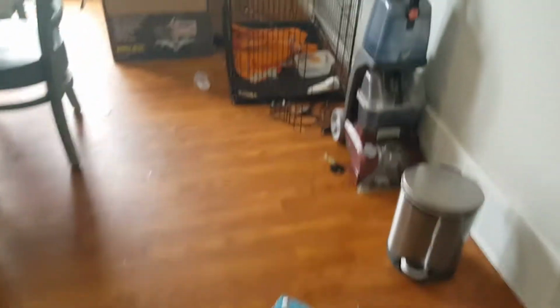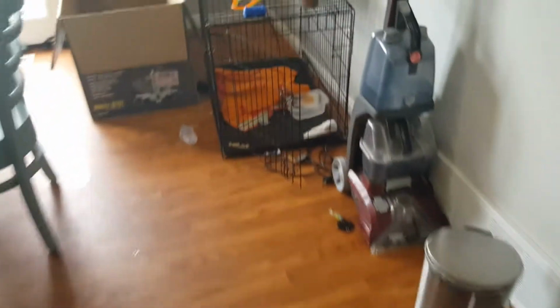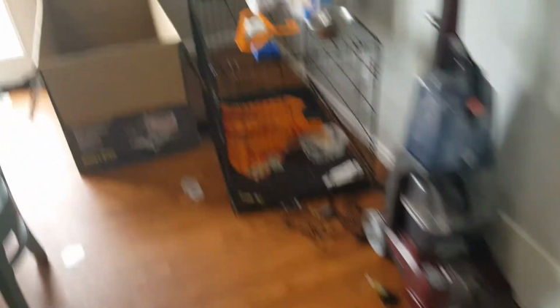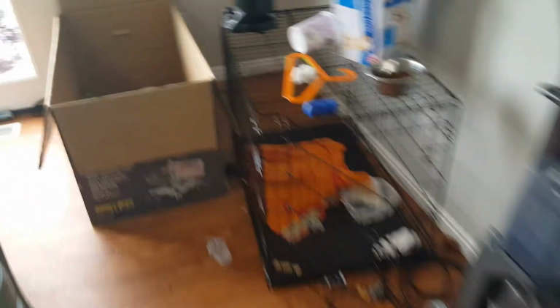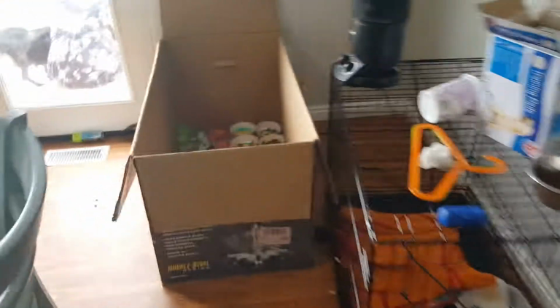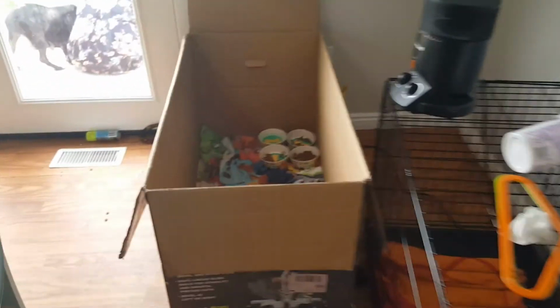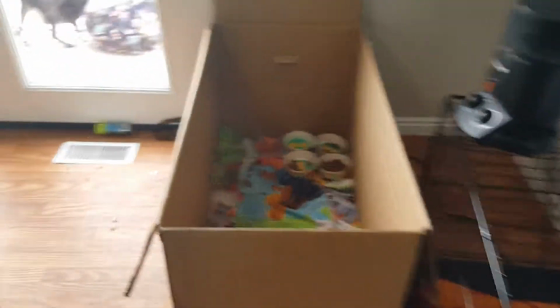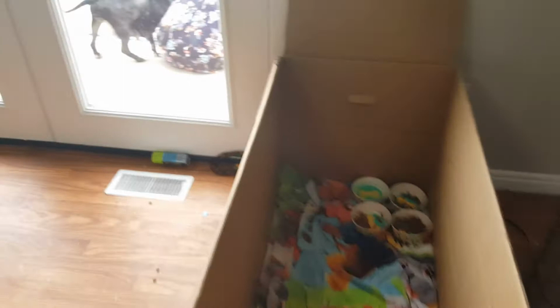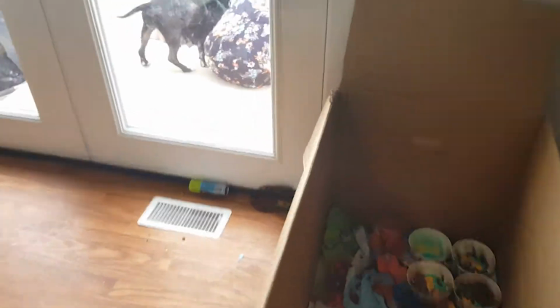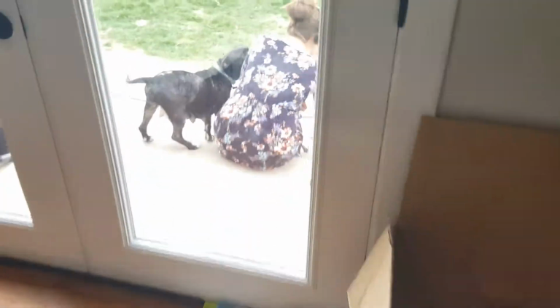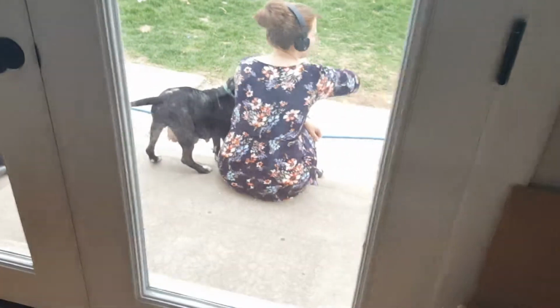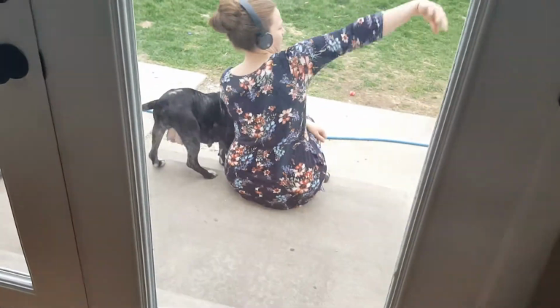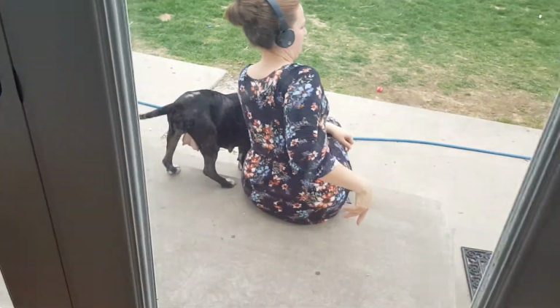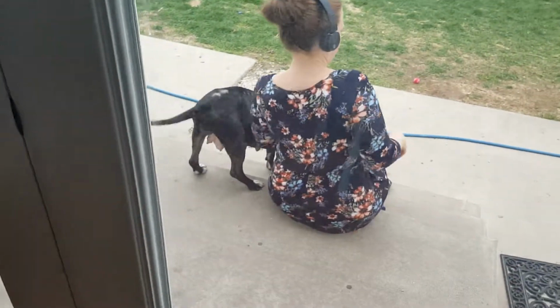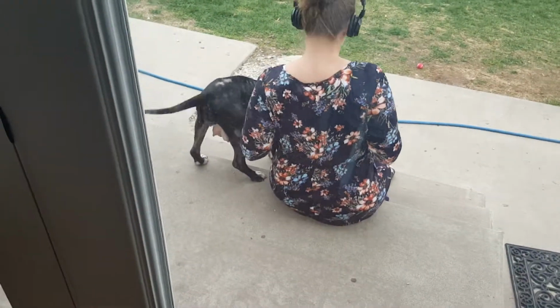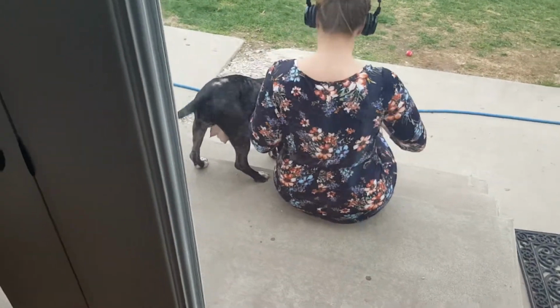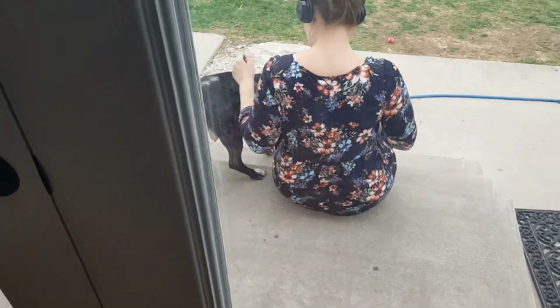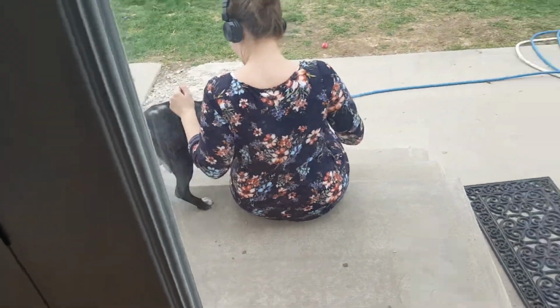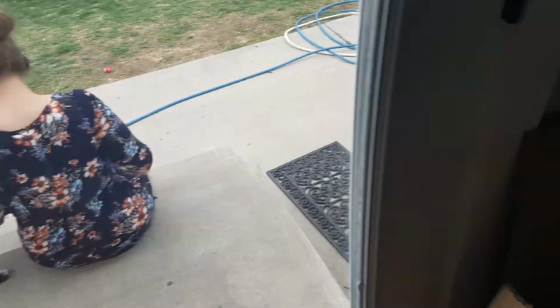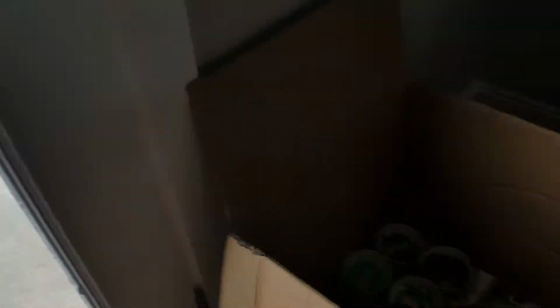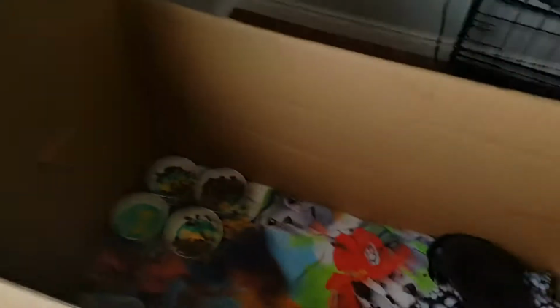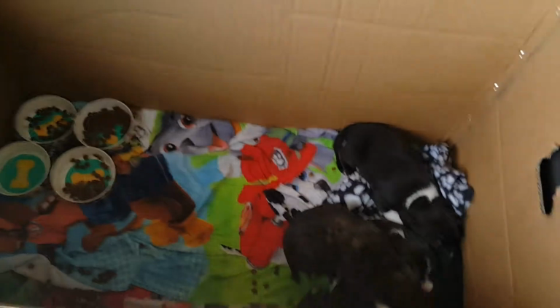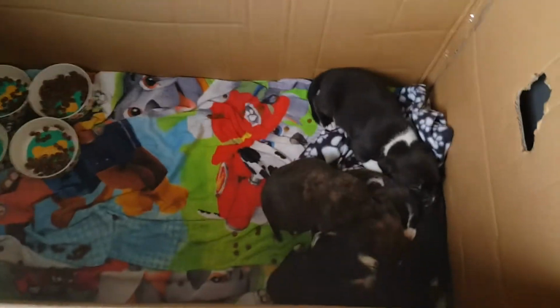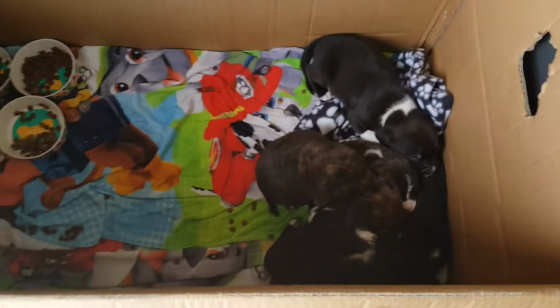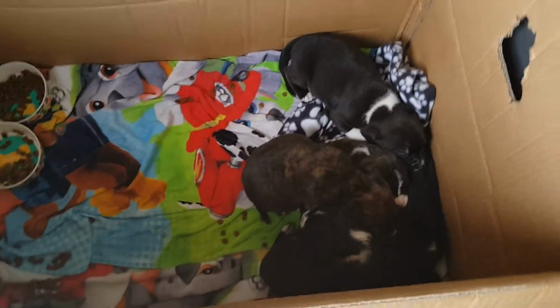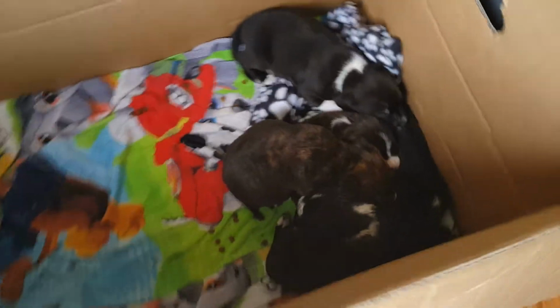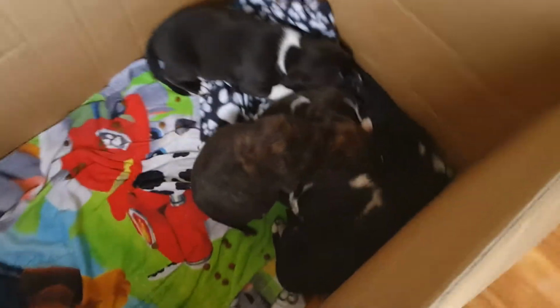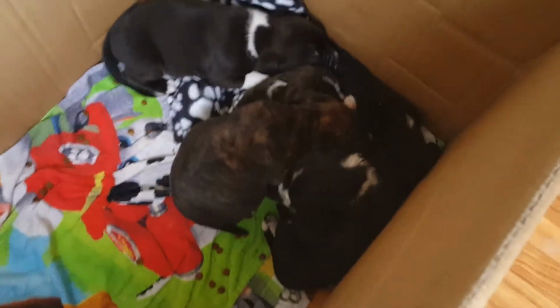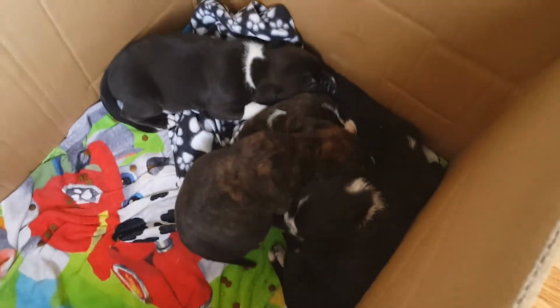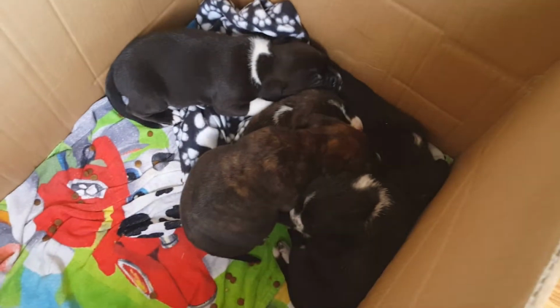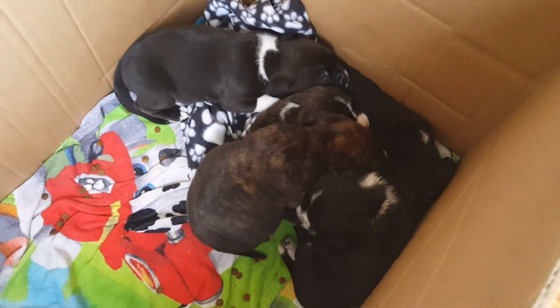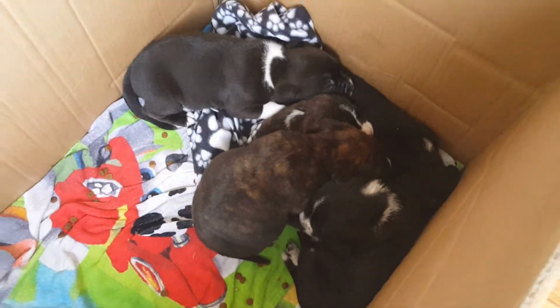And then my wife's outside with the mama. There's the mama. She's still nursing a little bit and we're weaning her. And there are the rest of them sleeping cozy in there.